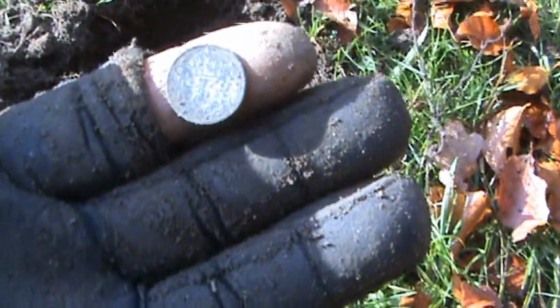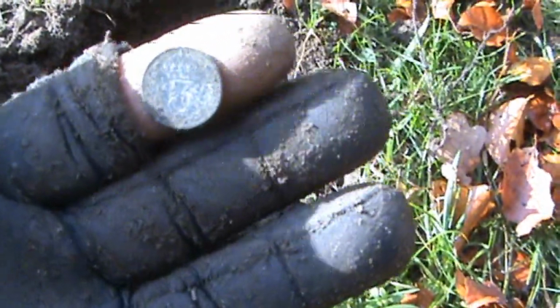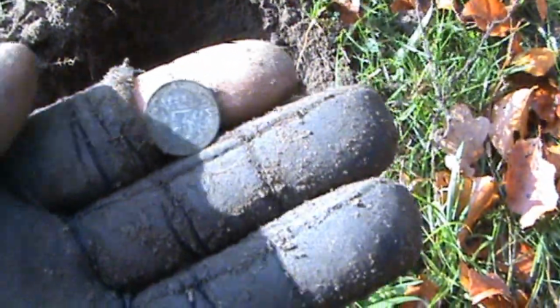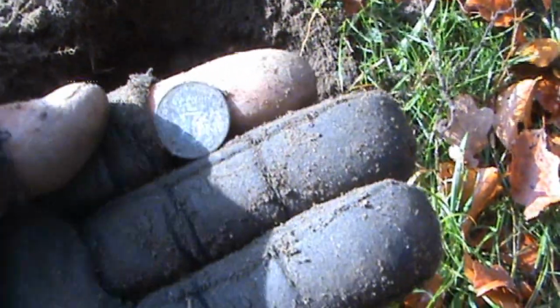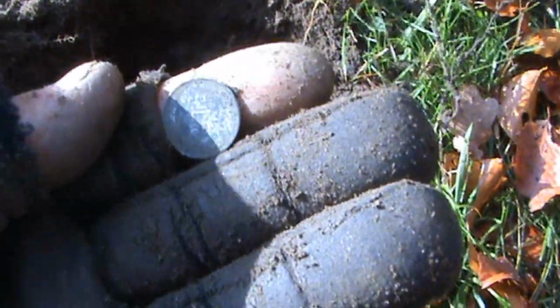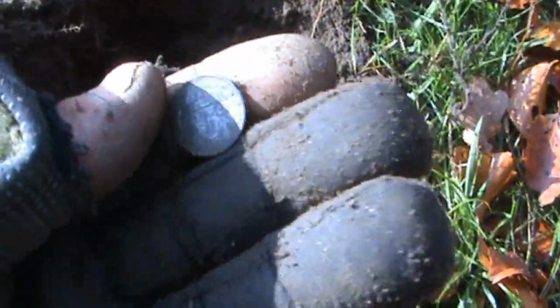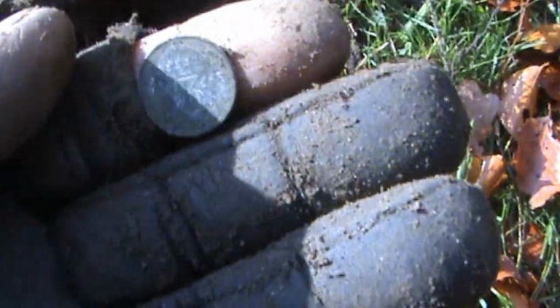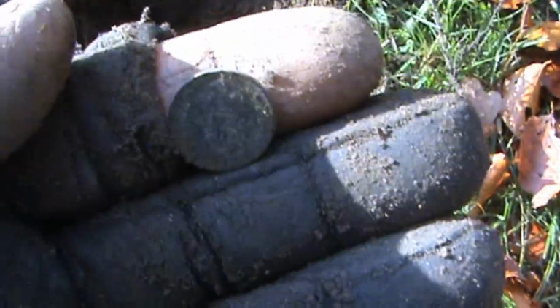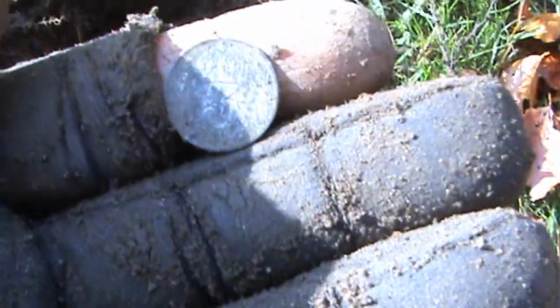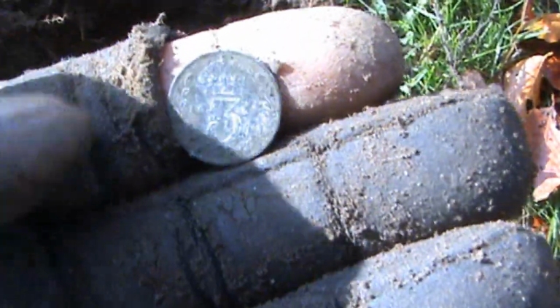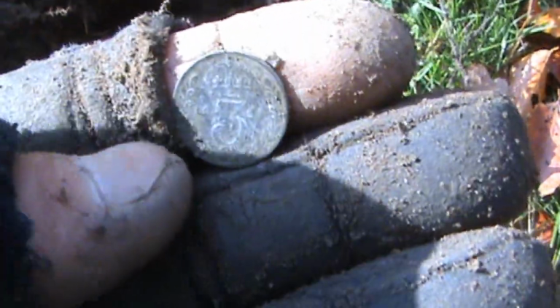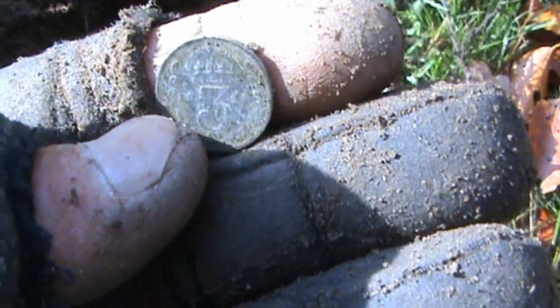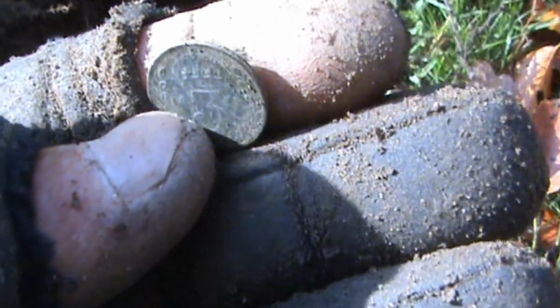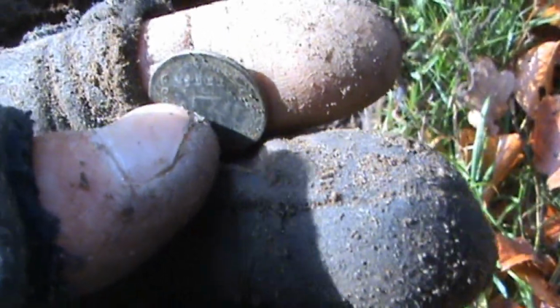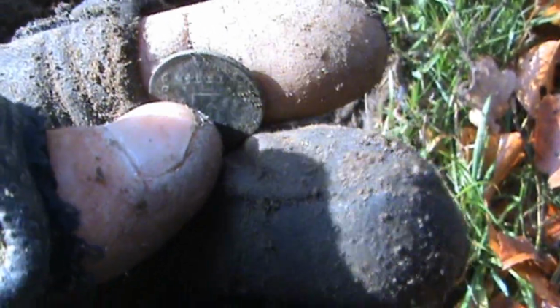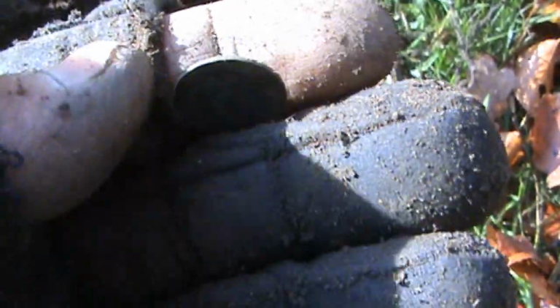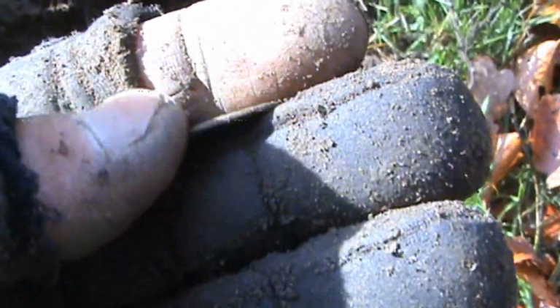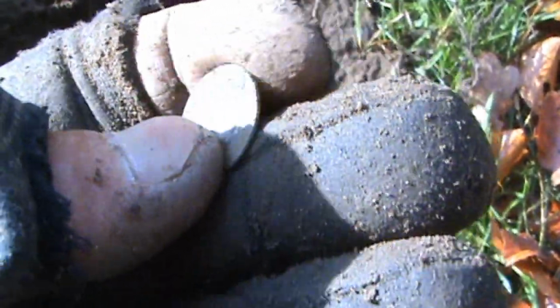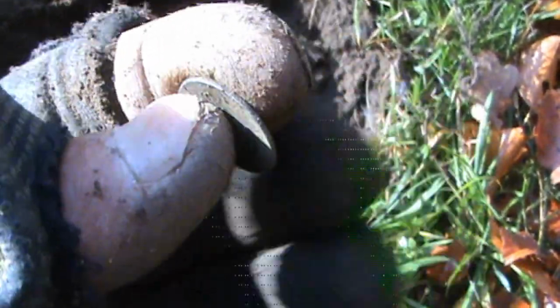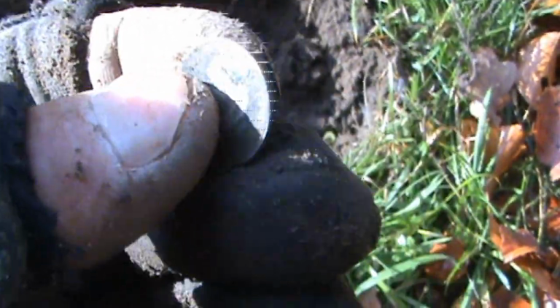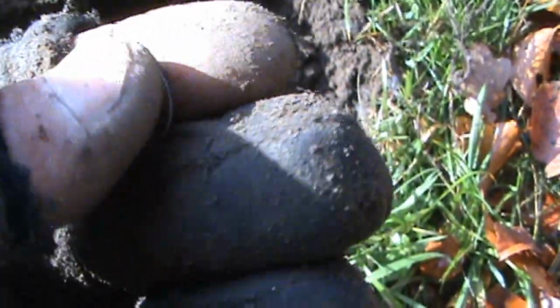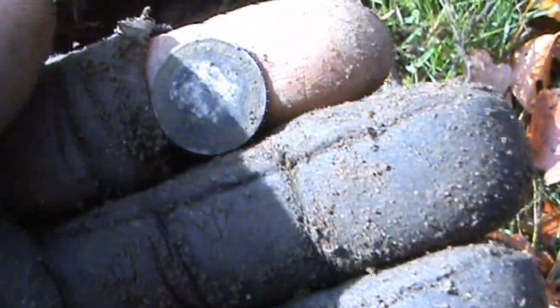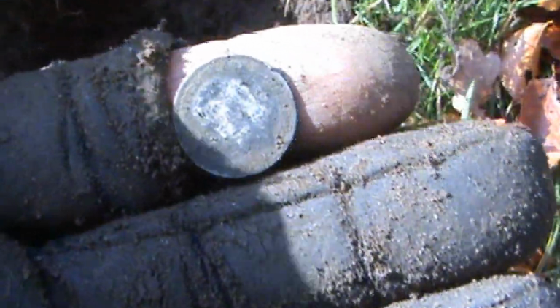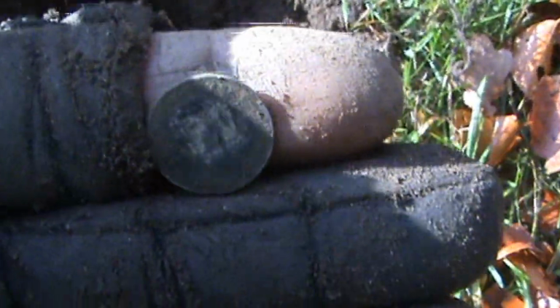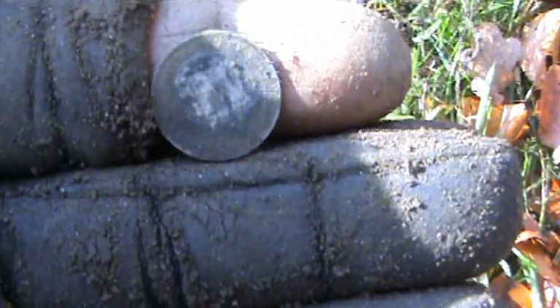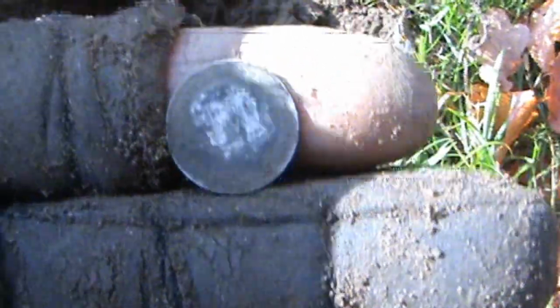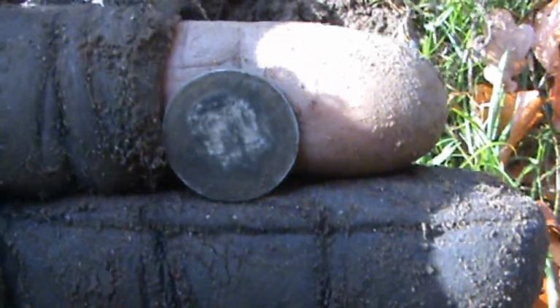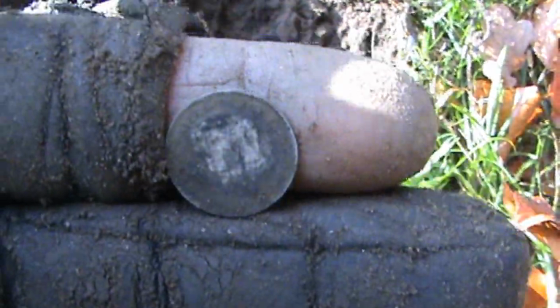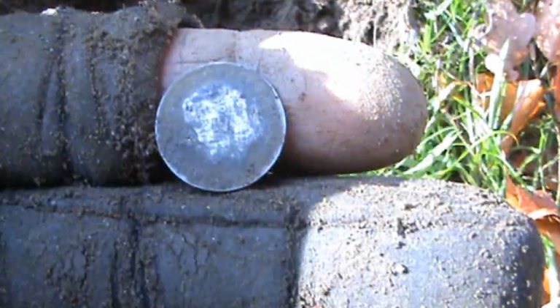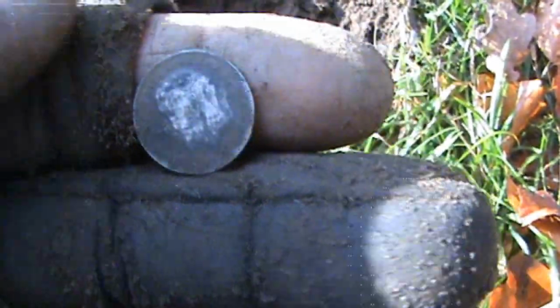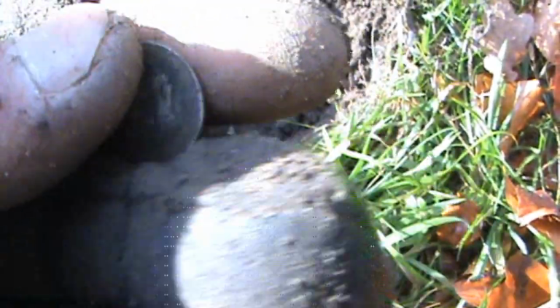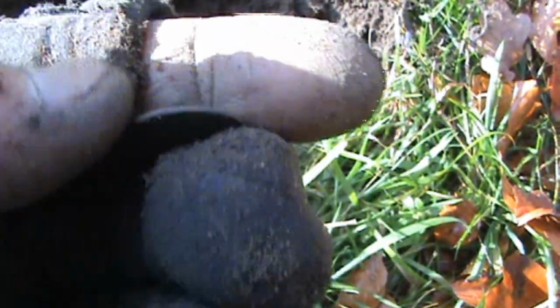Just come along the path next to the side of the river, and there's a George the Fifth threepenny bit. It's silver, but it's very black. It'll clean up nicely though. I think it's 1922.